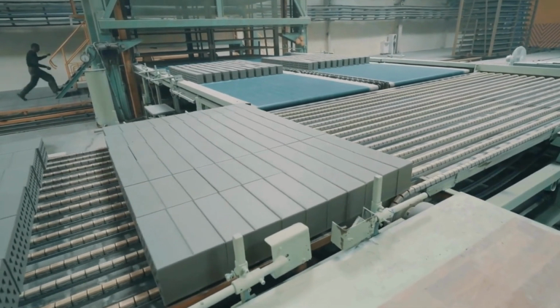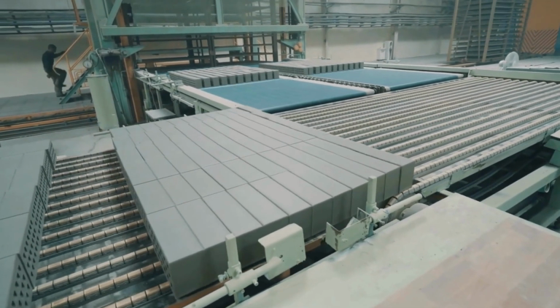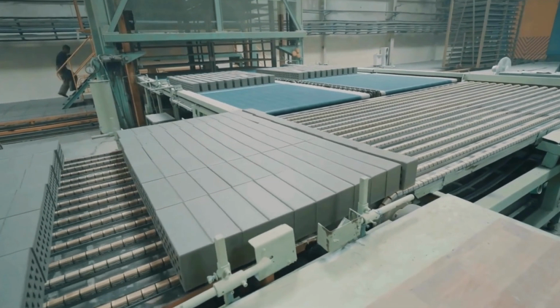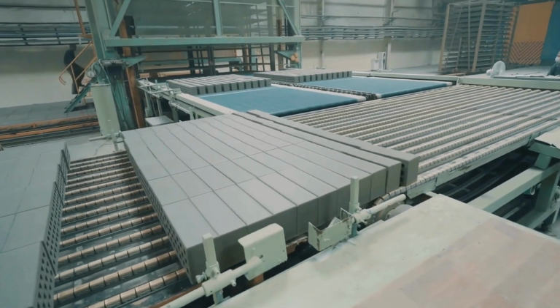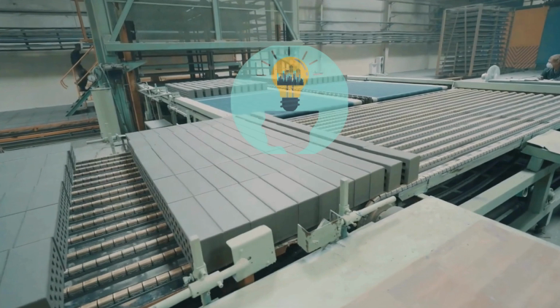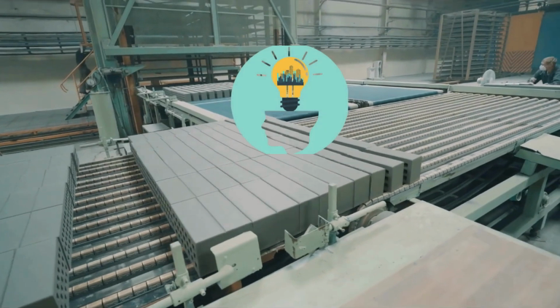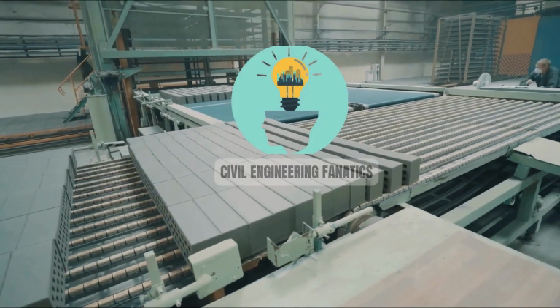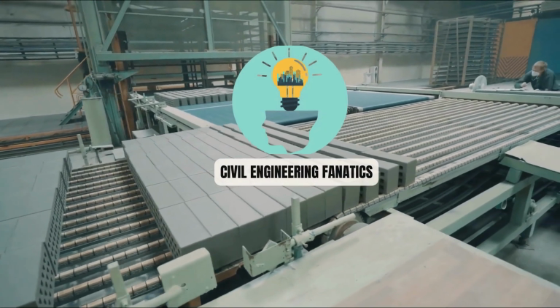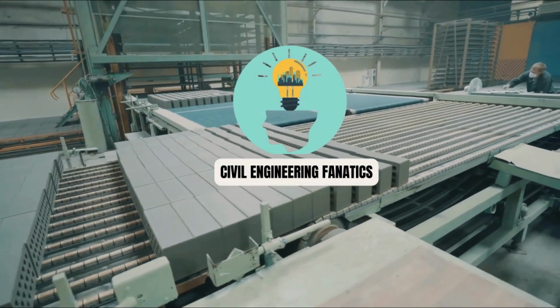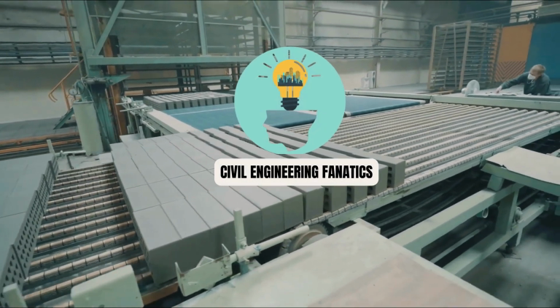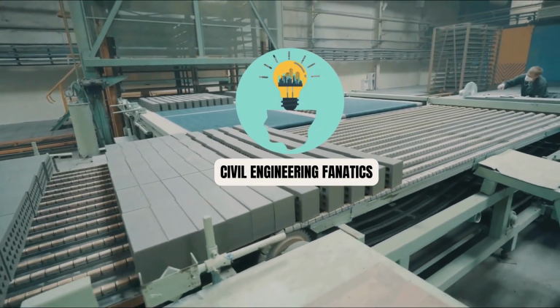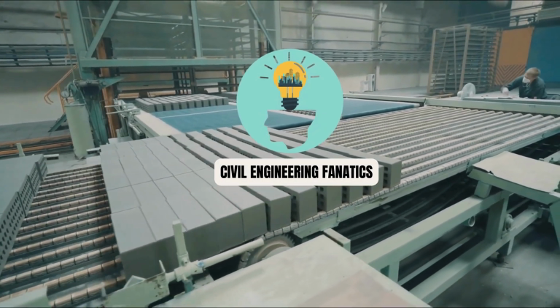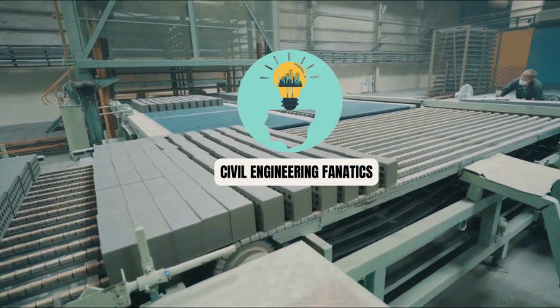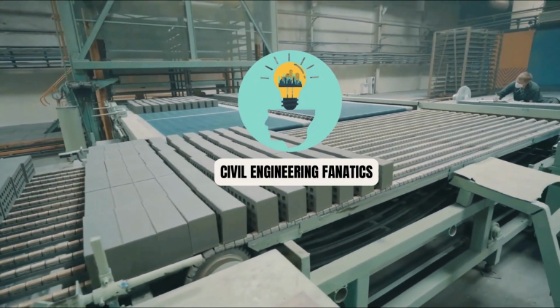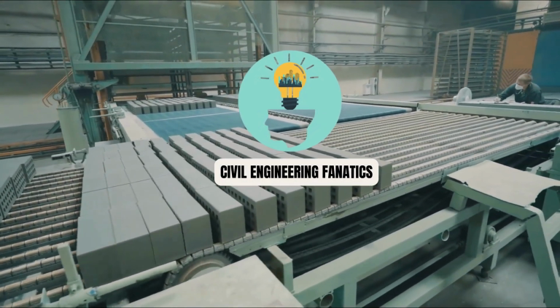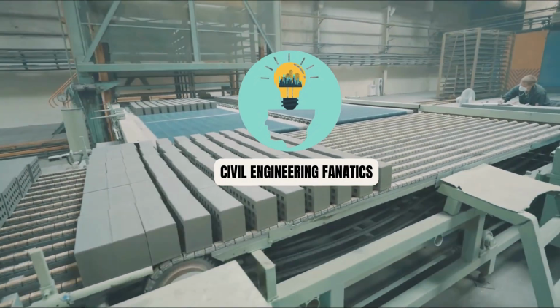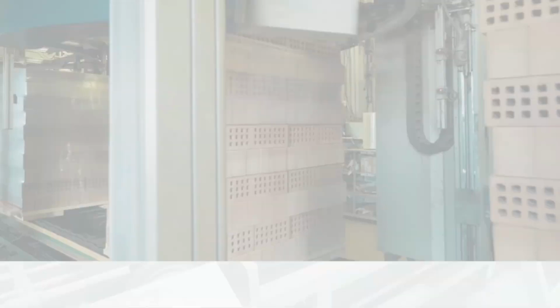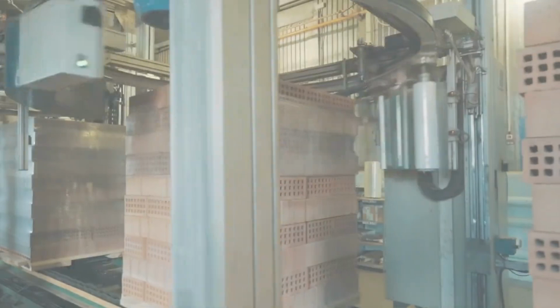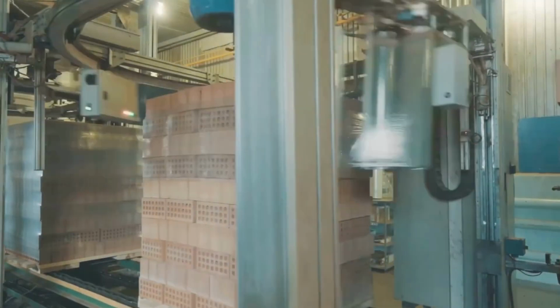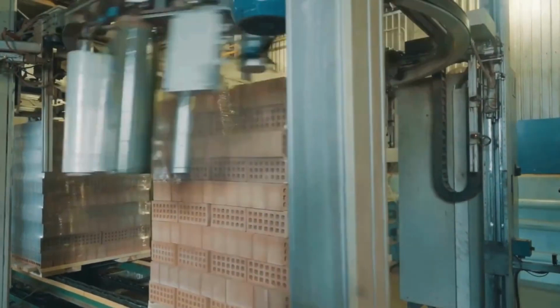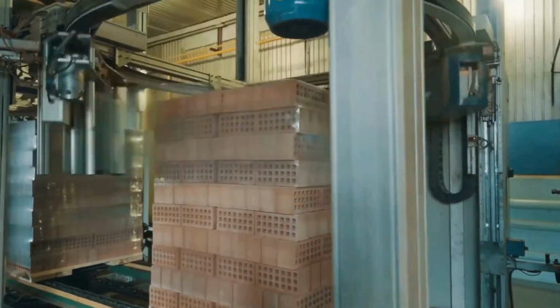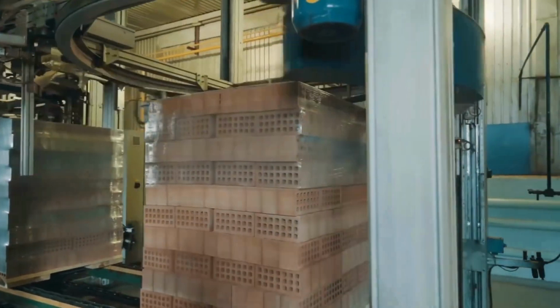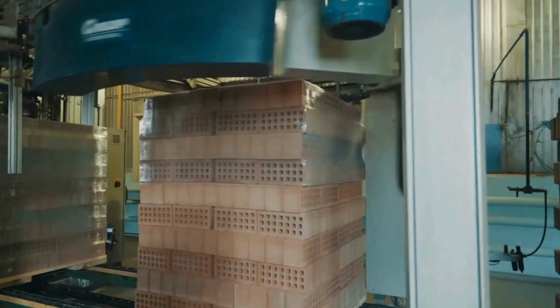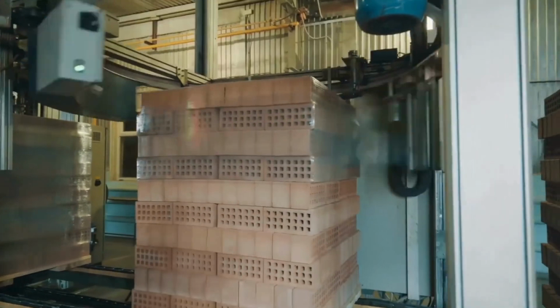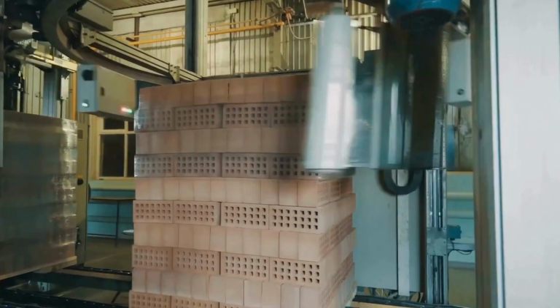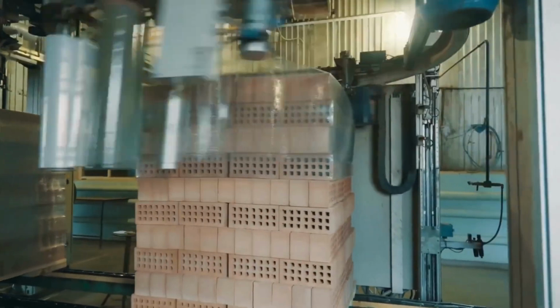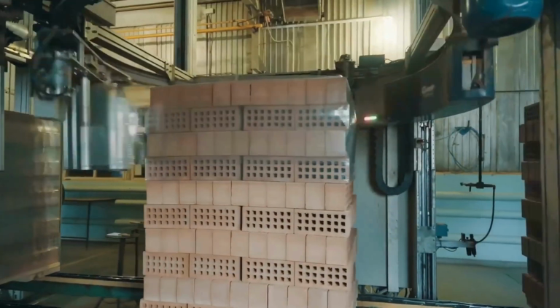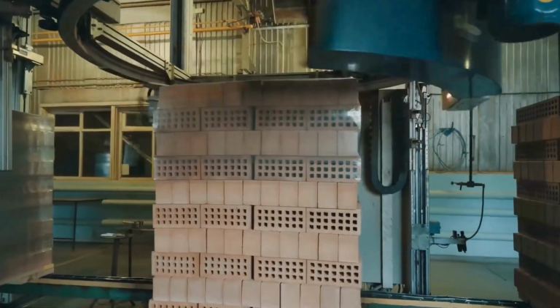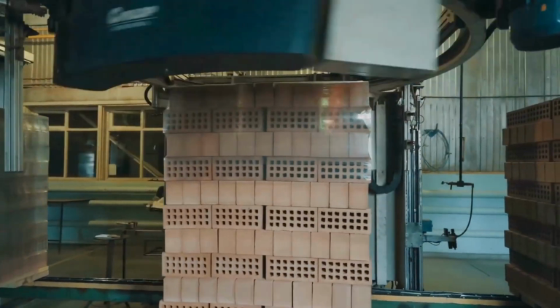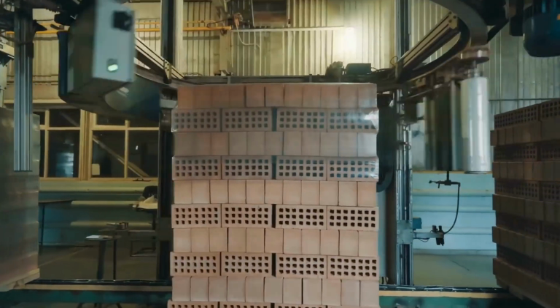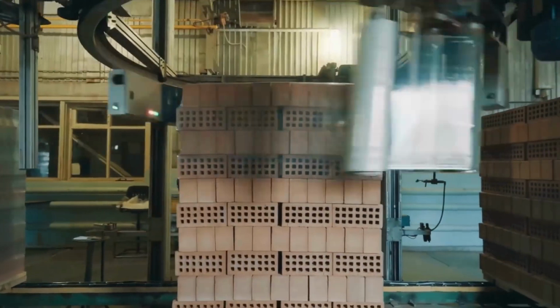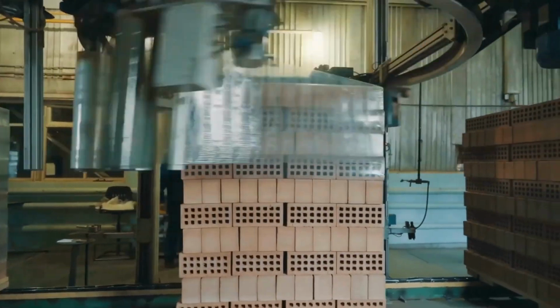If this kind of innovation excites you, make sure to subscribe to Civil Engineering Fanatics for more deep dives into the materials, methods, and mysteries of construction.